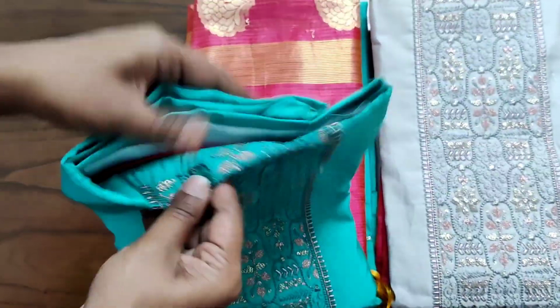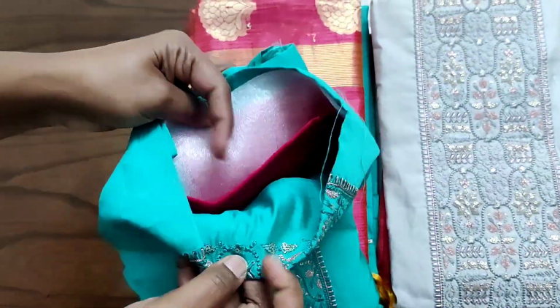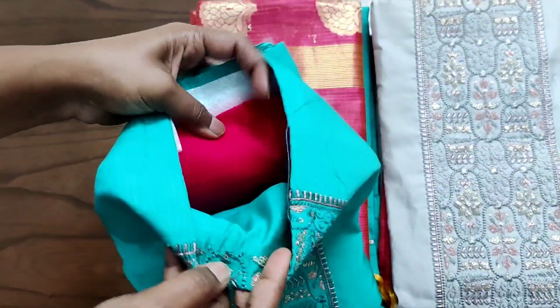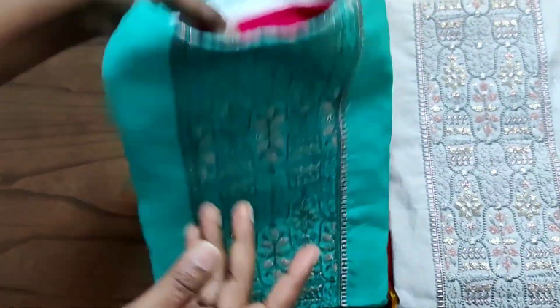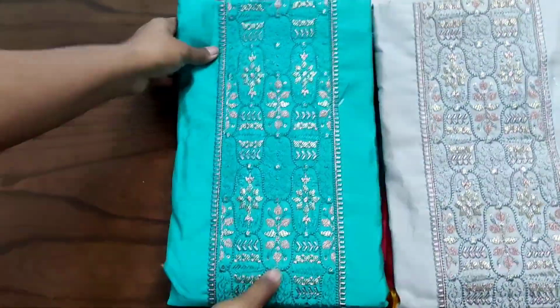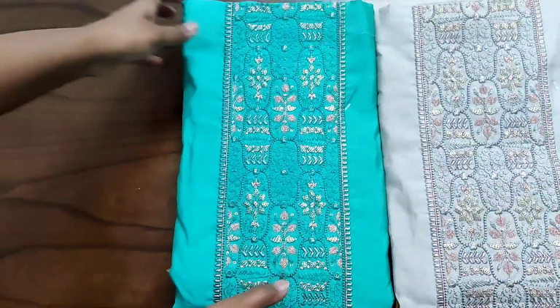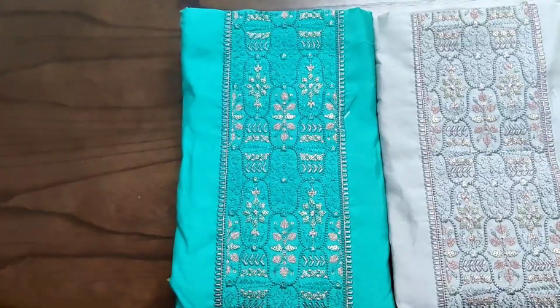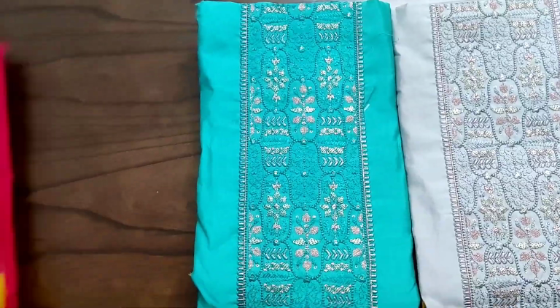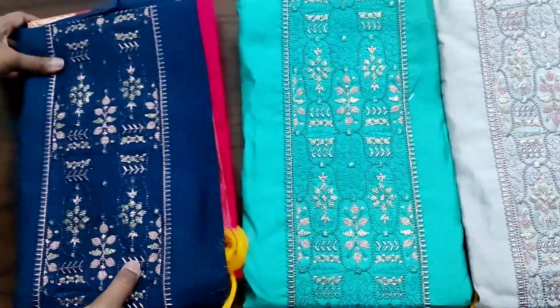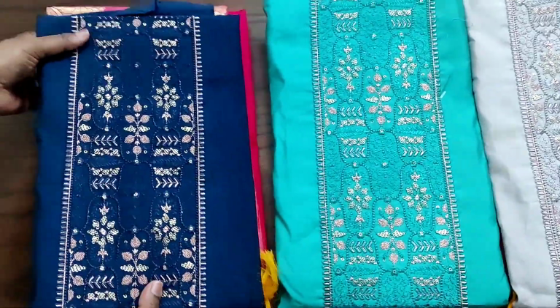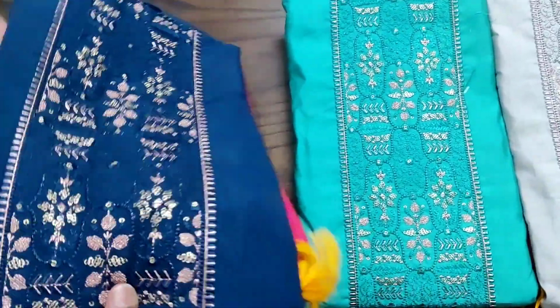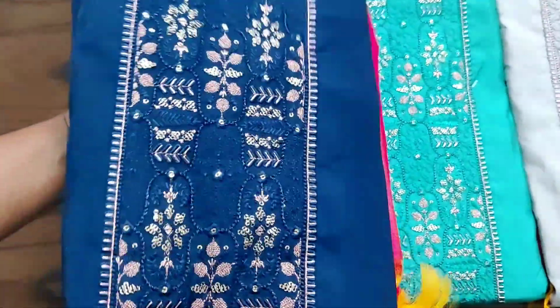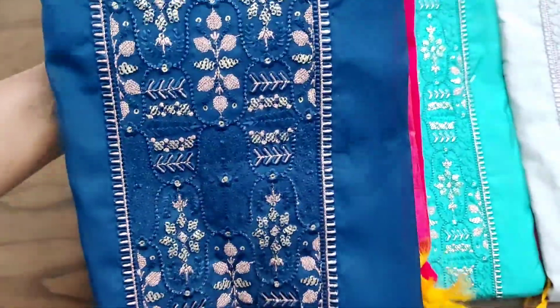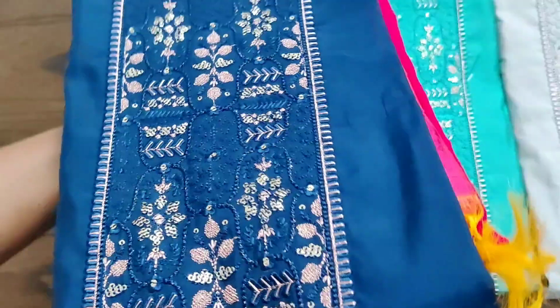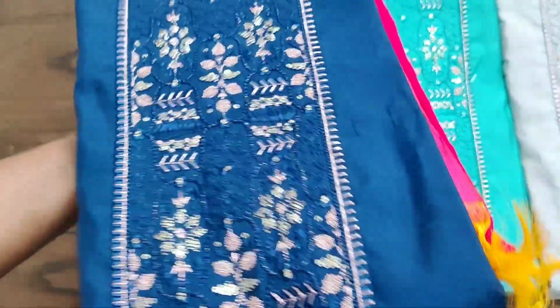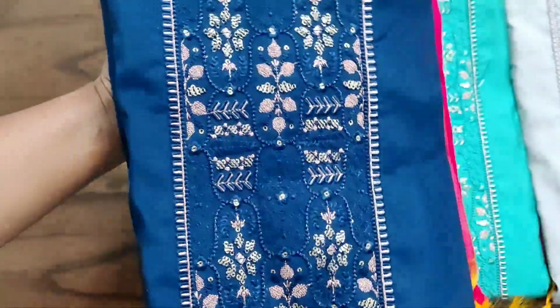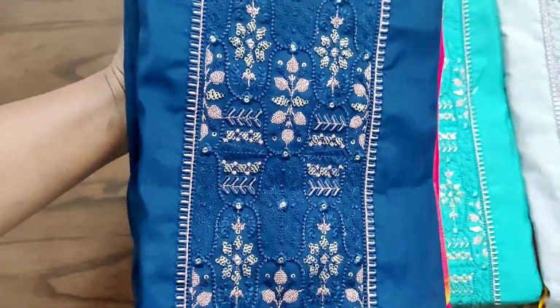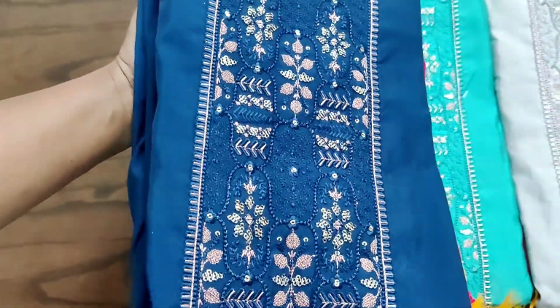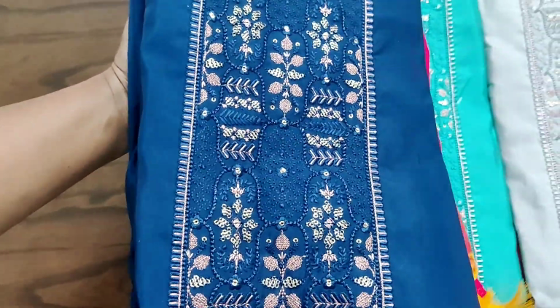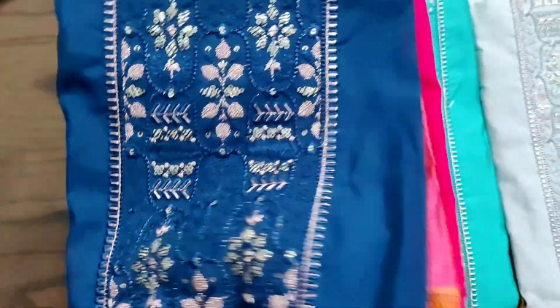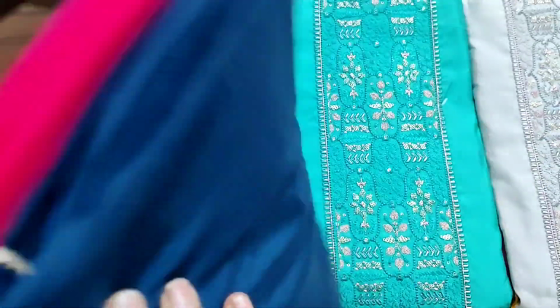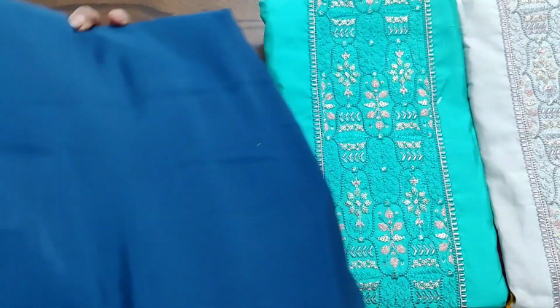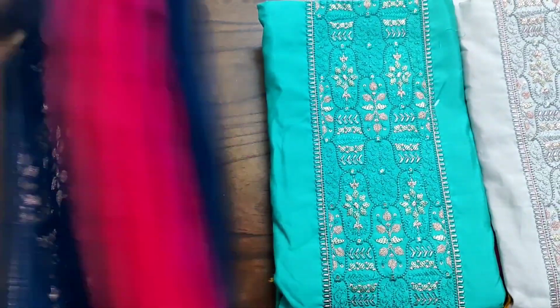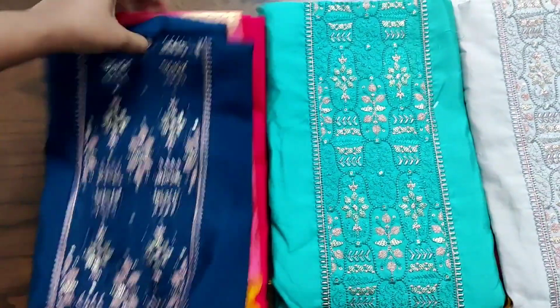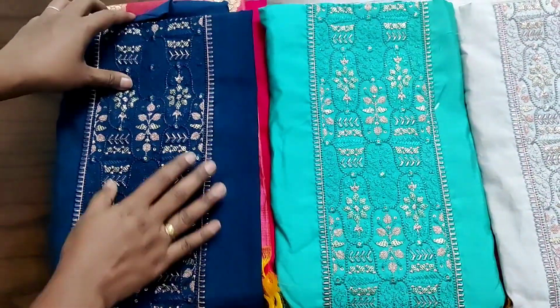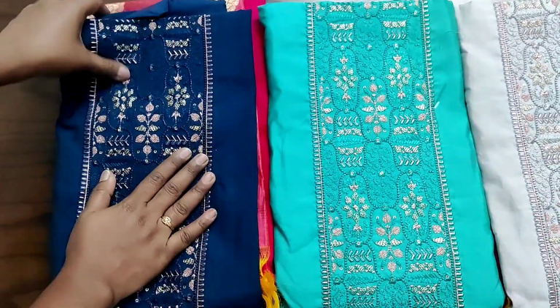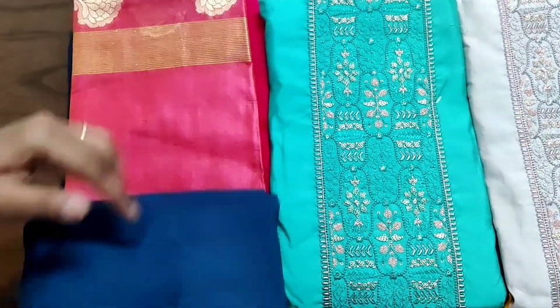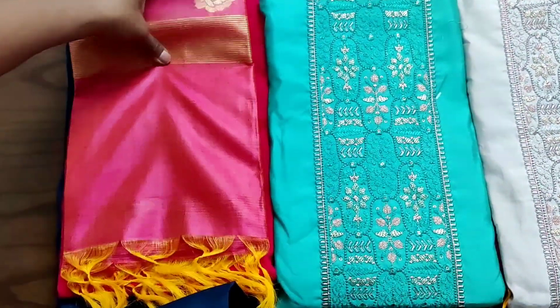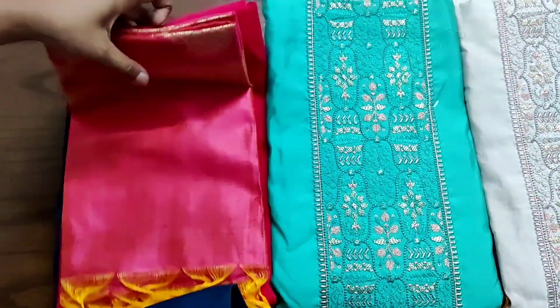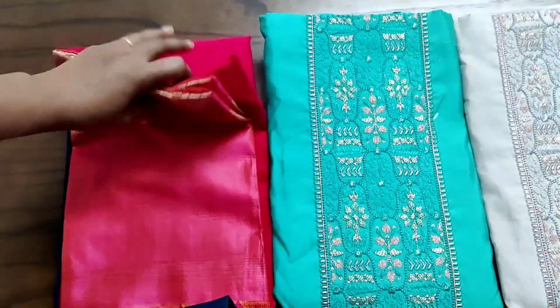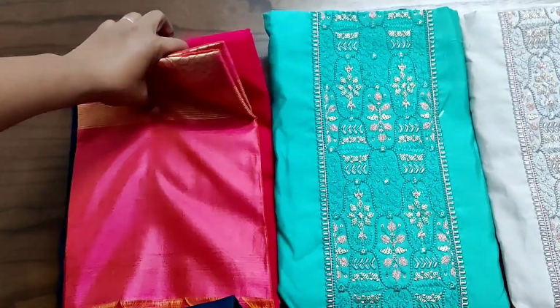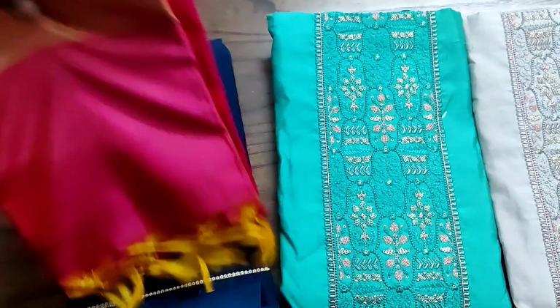Now we have the premium silk suits. We have 4 color combinations available in this model.